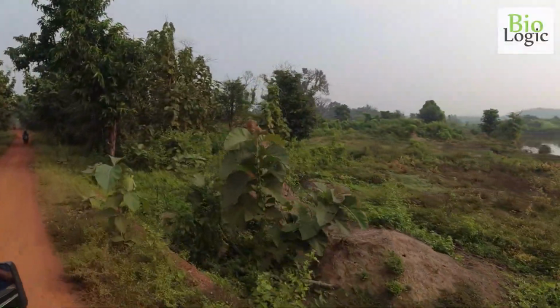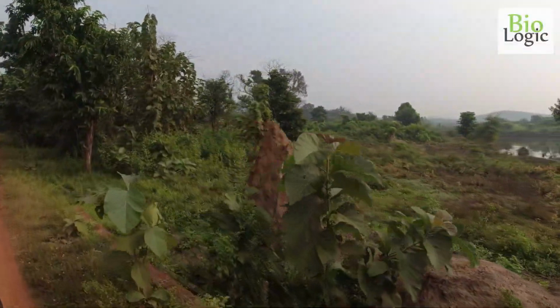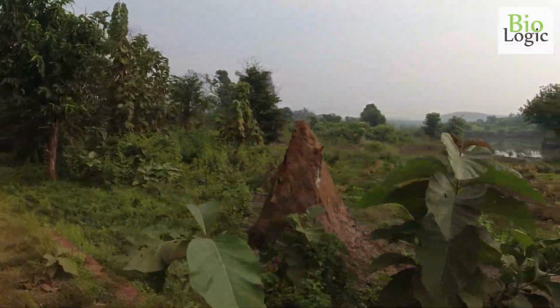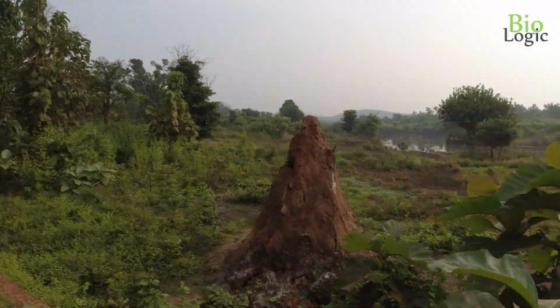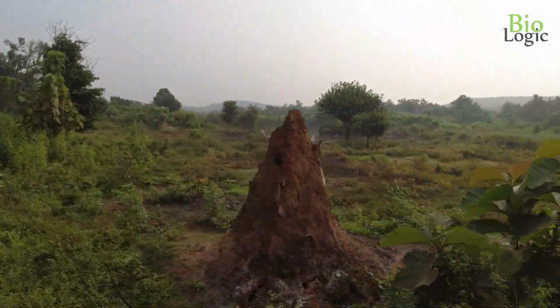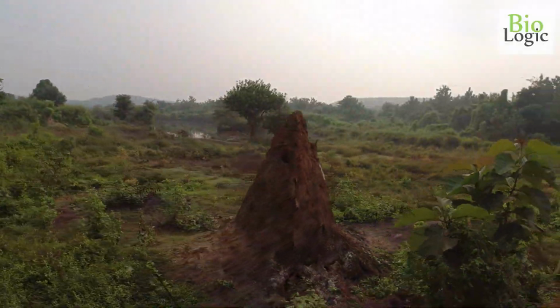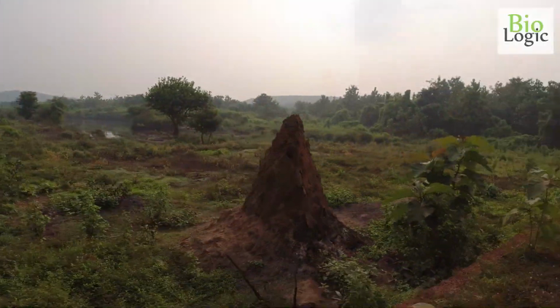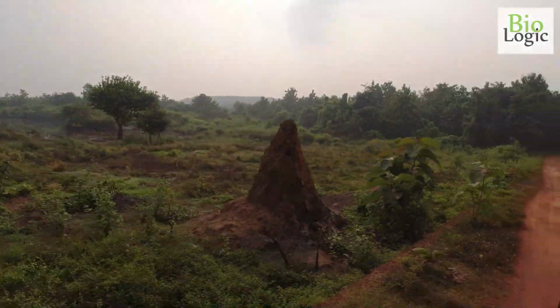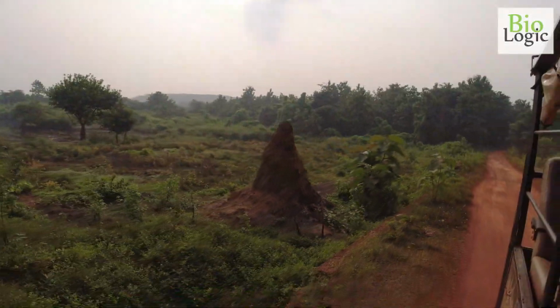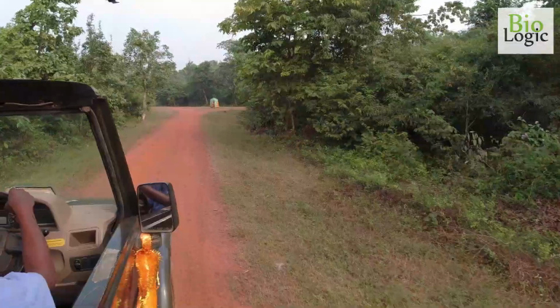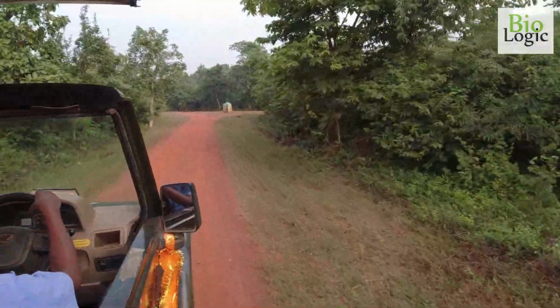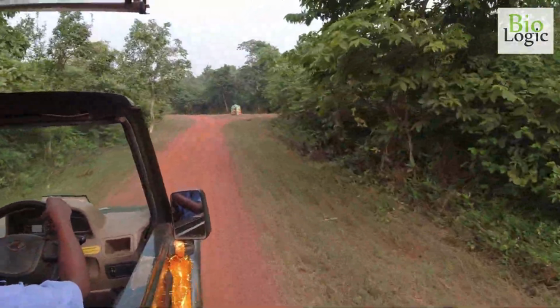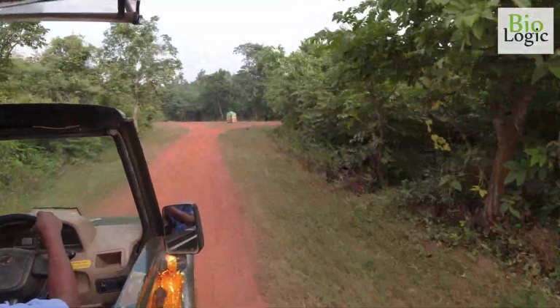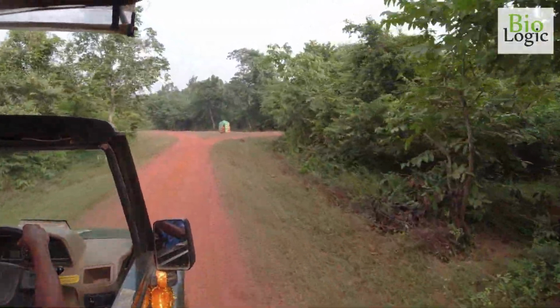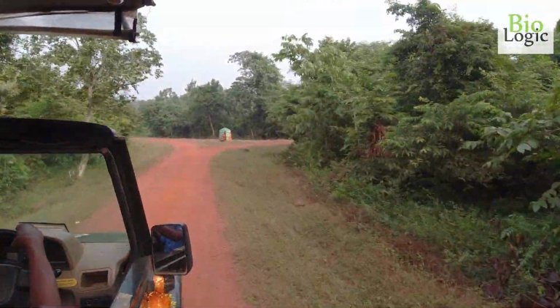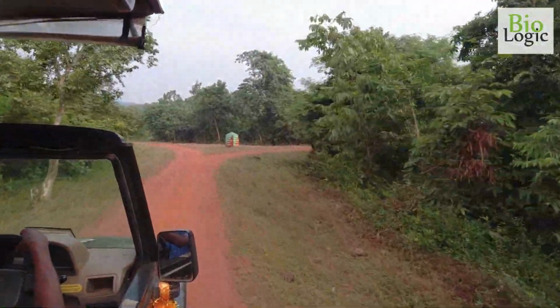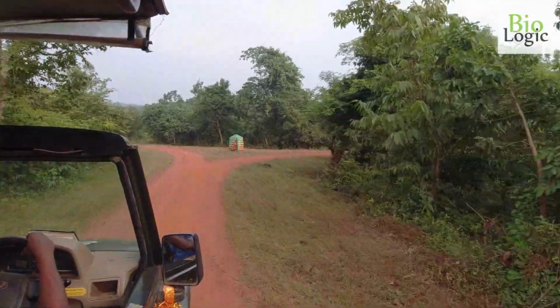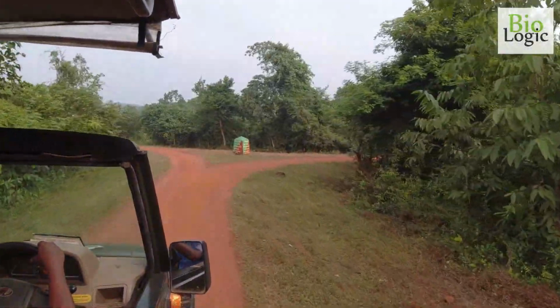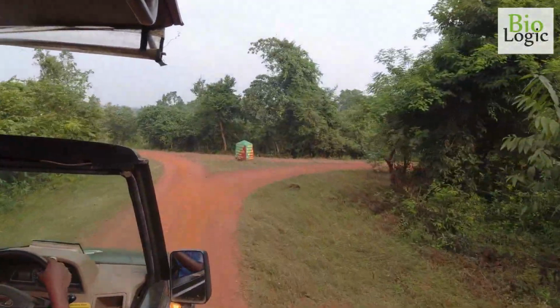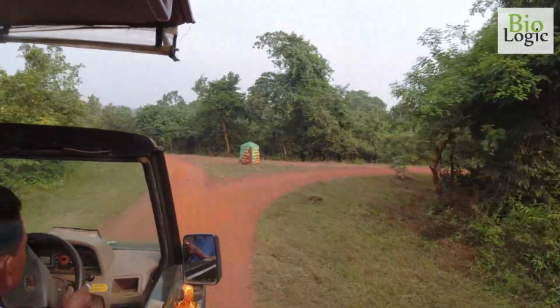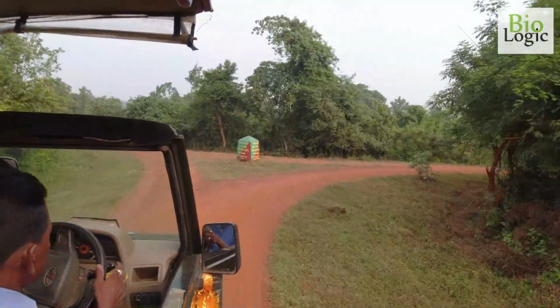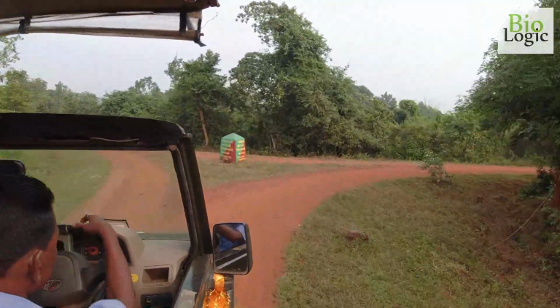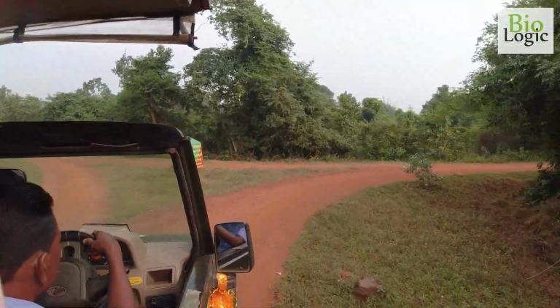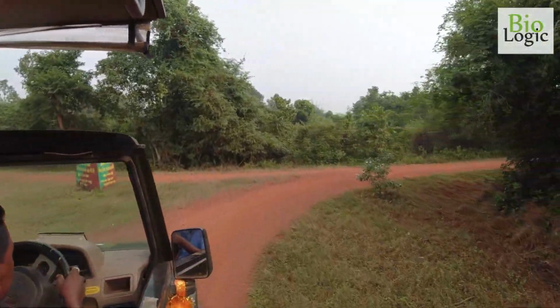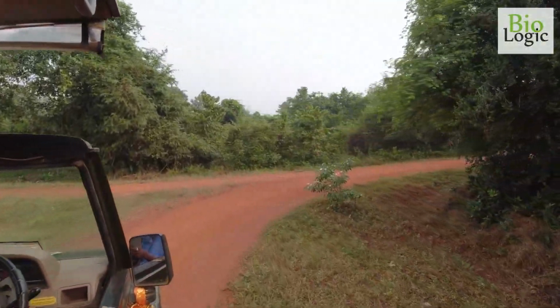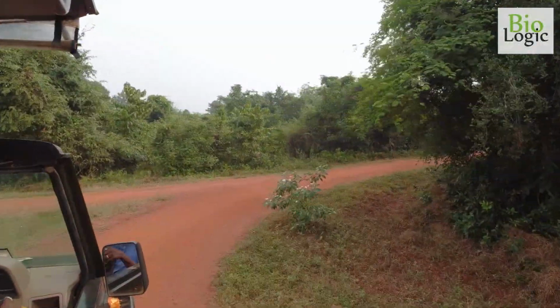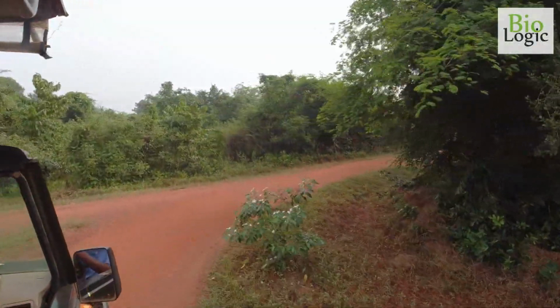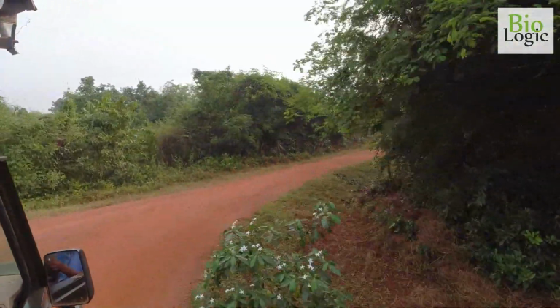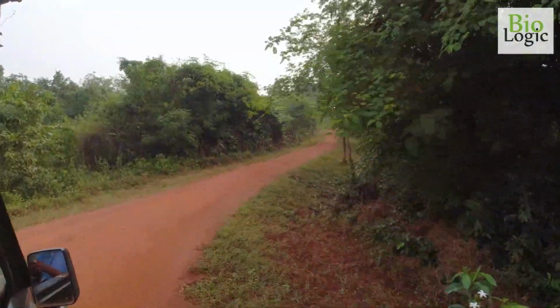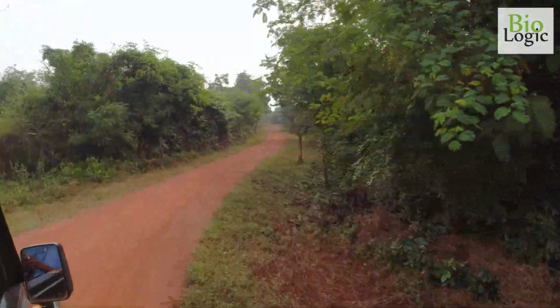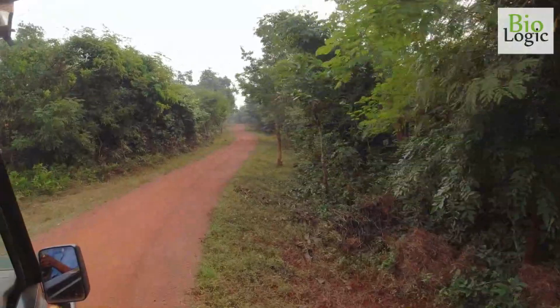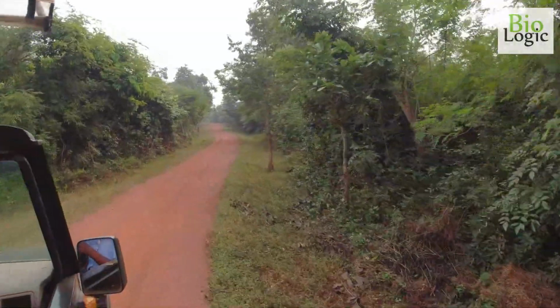See, there is a huge termite mound. Among carnivores, leopard, hyena, jackal, mongoose, and civets are noteworthy.